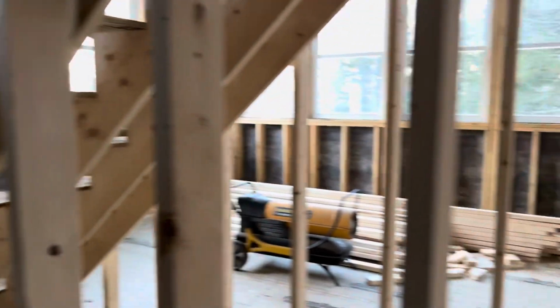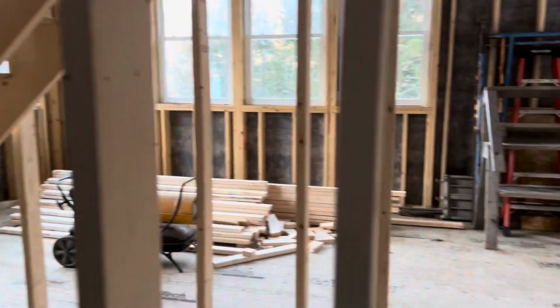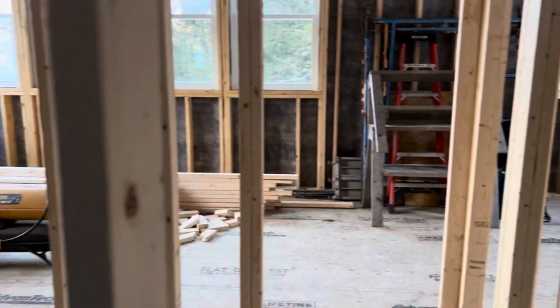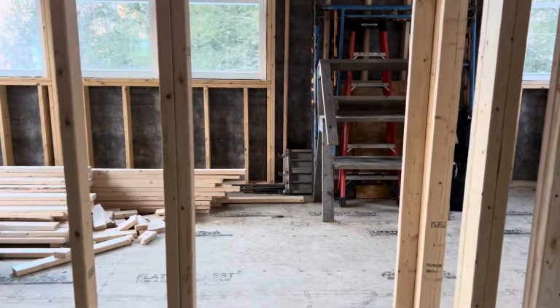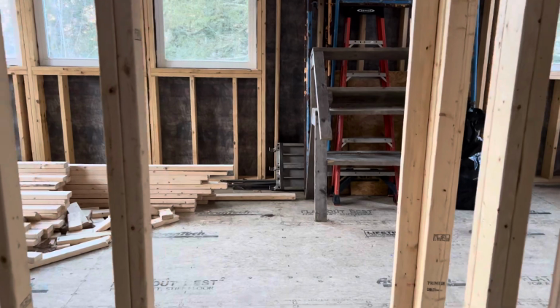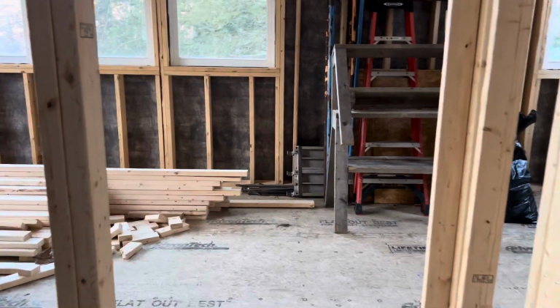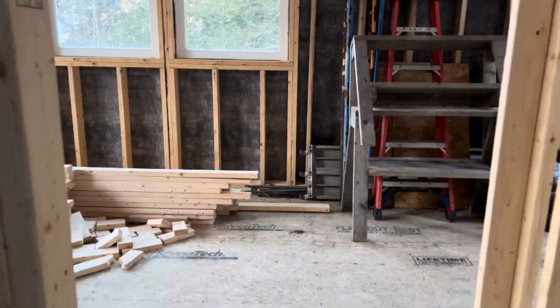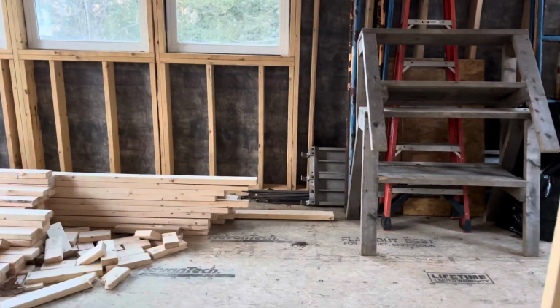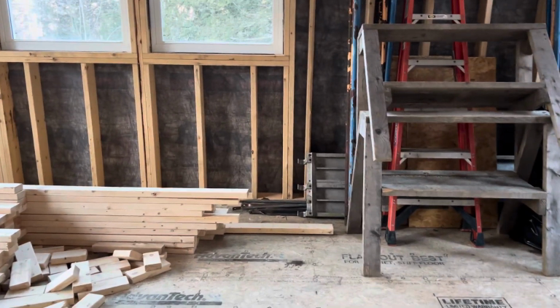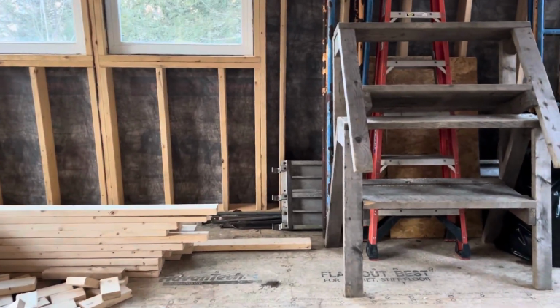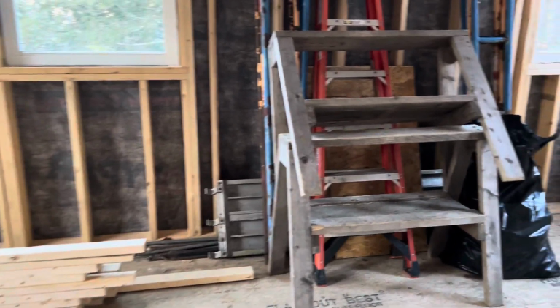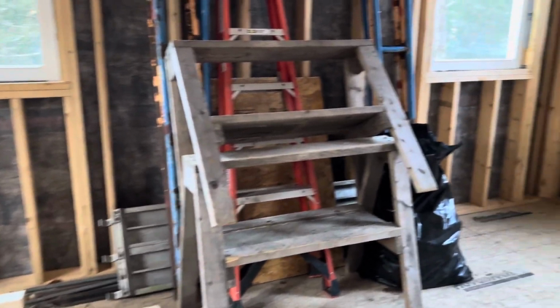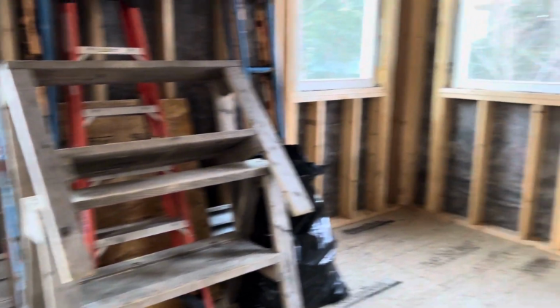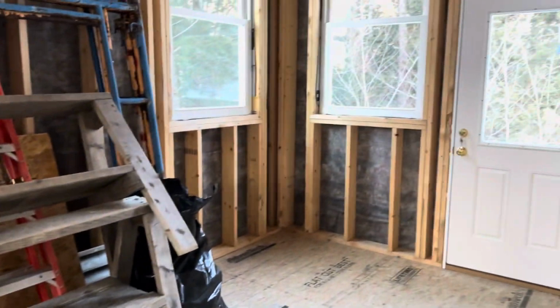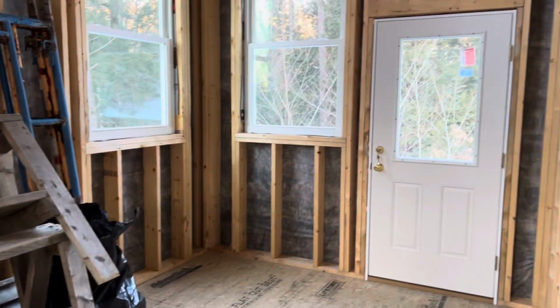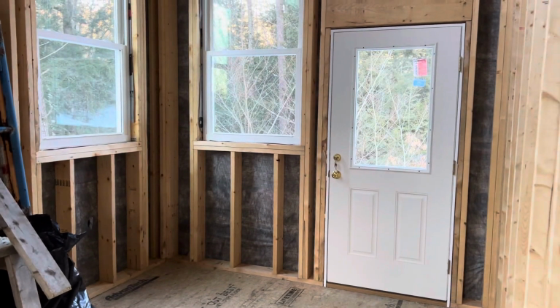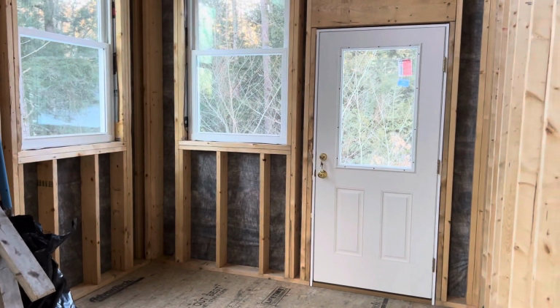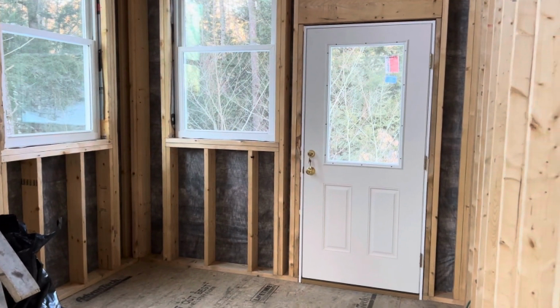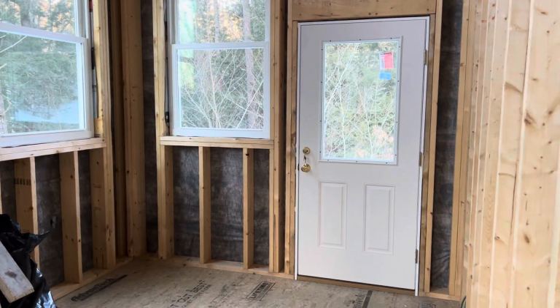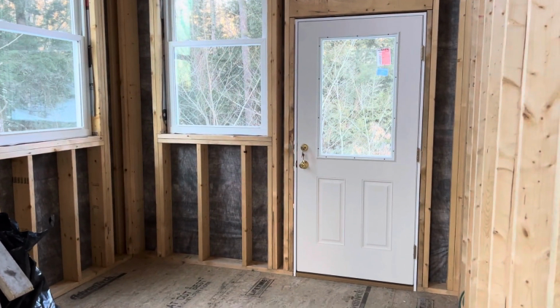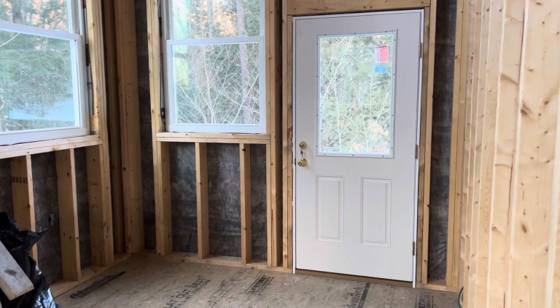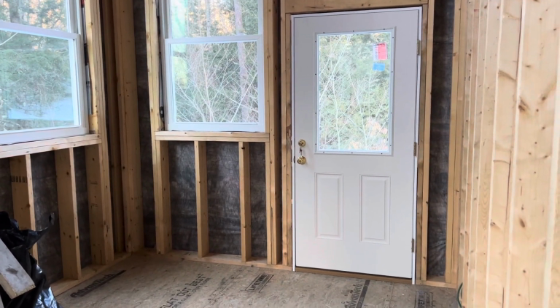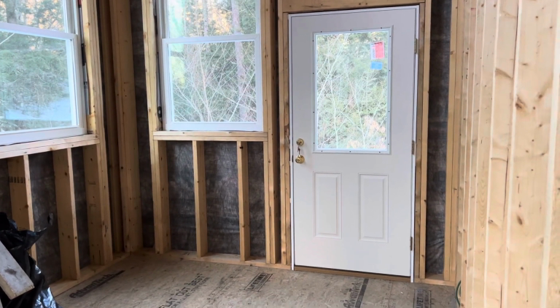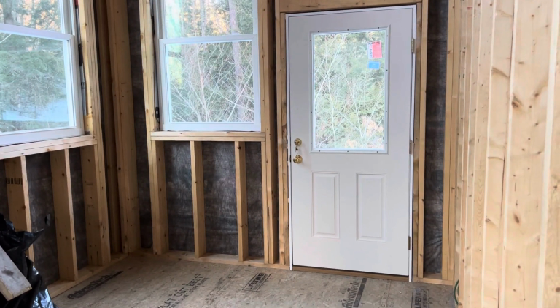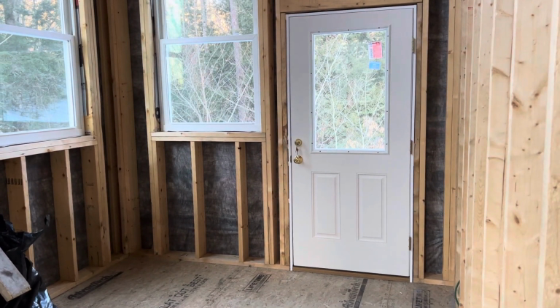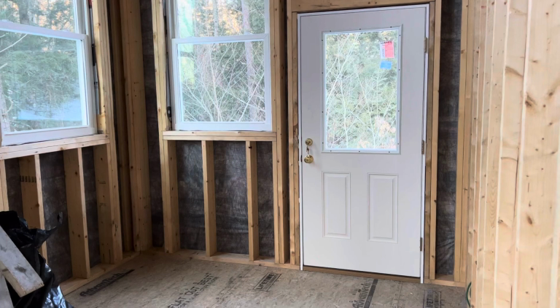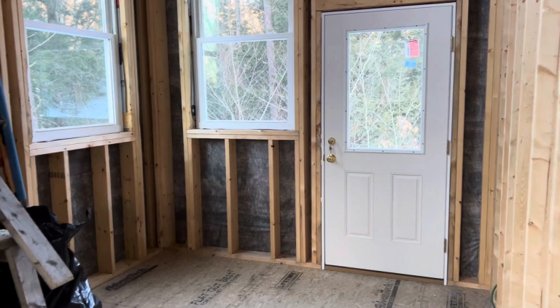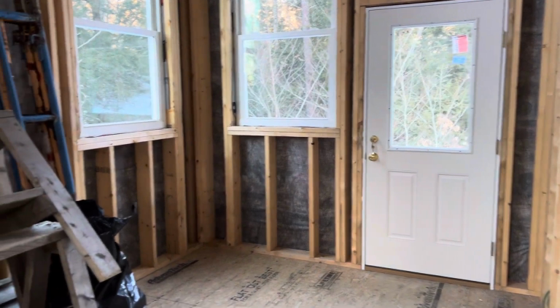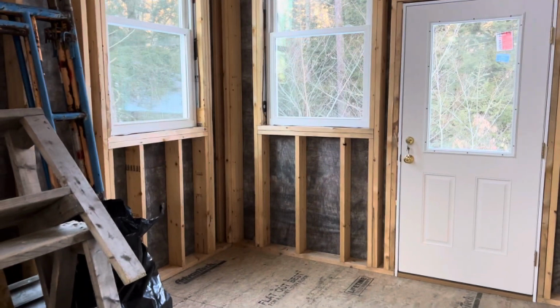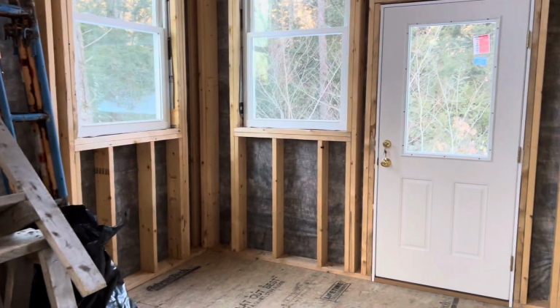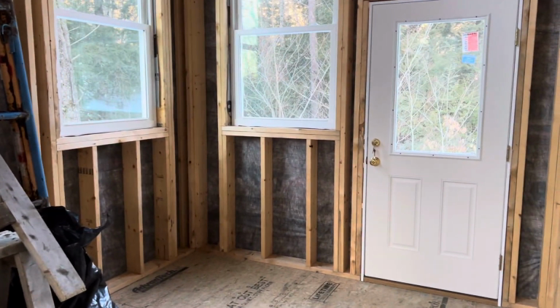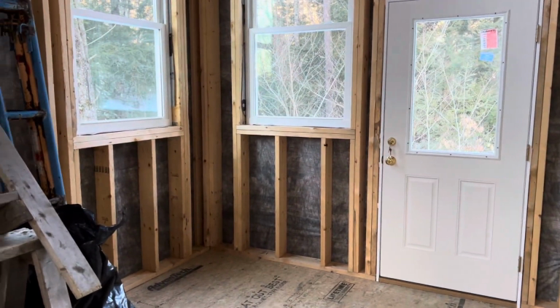Then we walk out this way and we're gonna have the living room over here, and that door goes out to the catio which has not yet been built. That's gonna have to wait until there's no more snow.